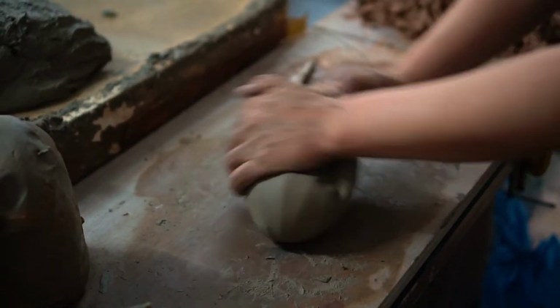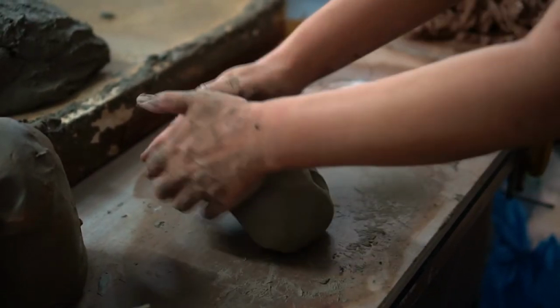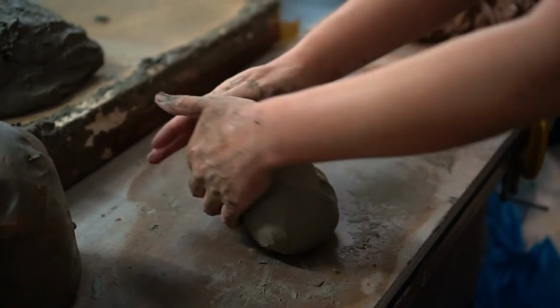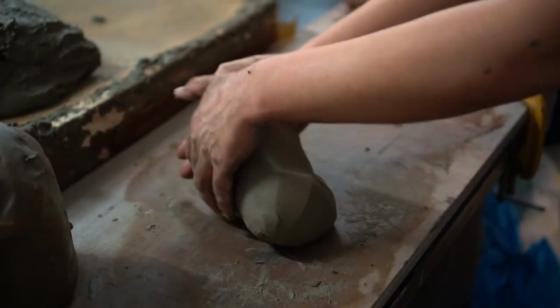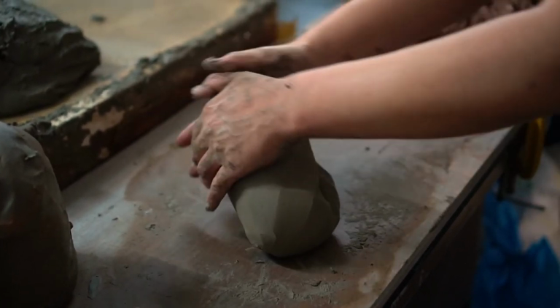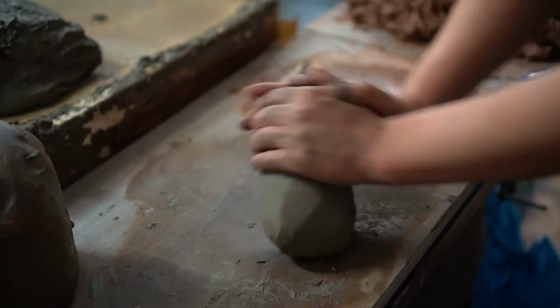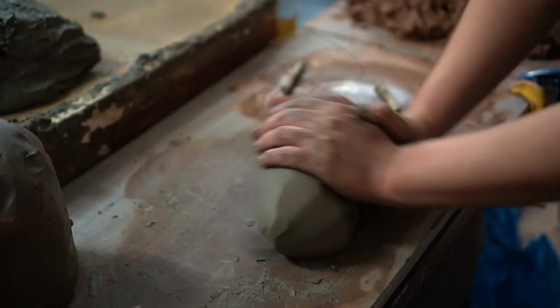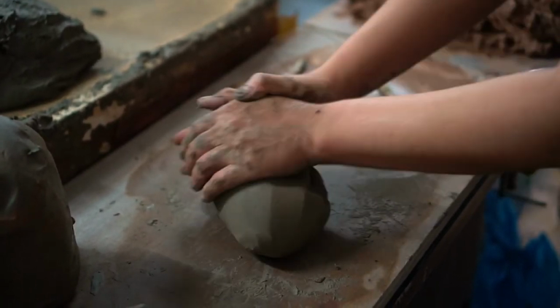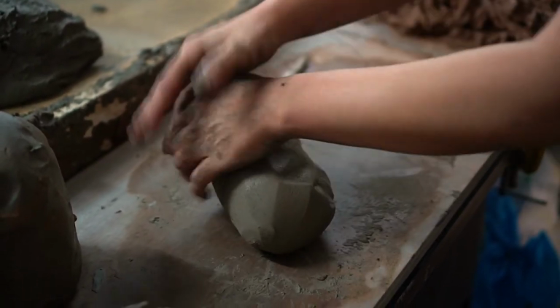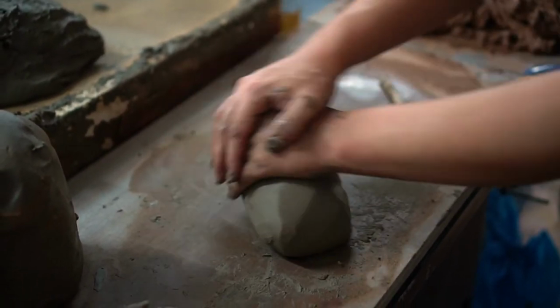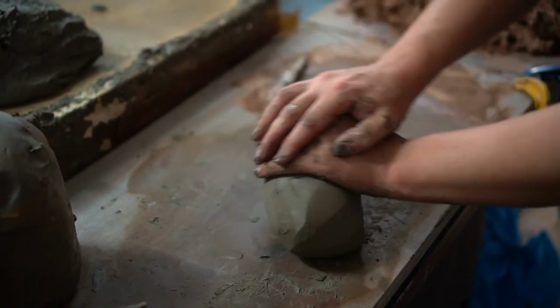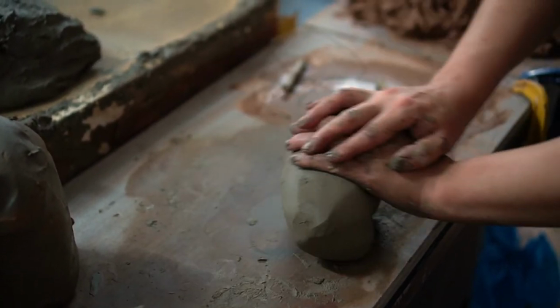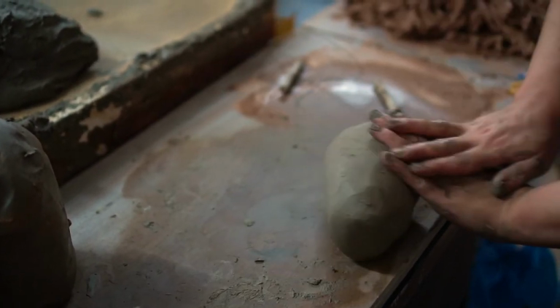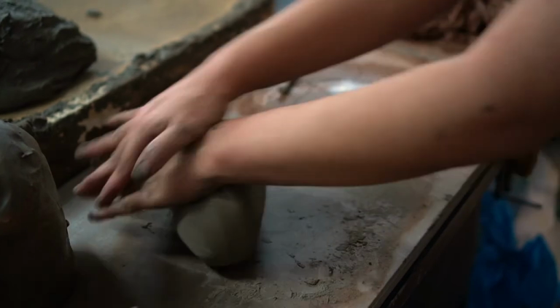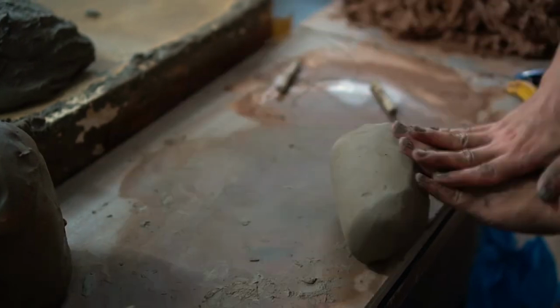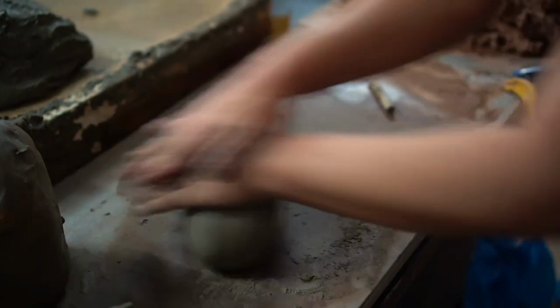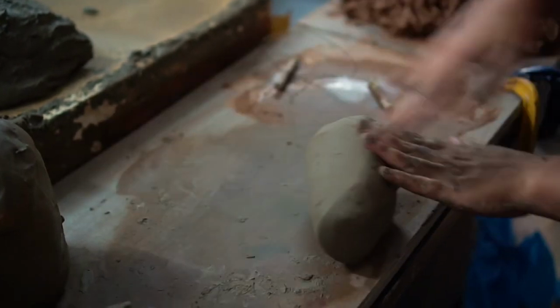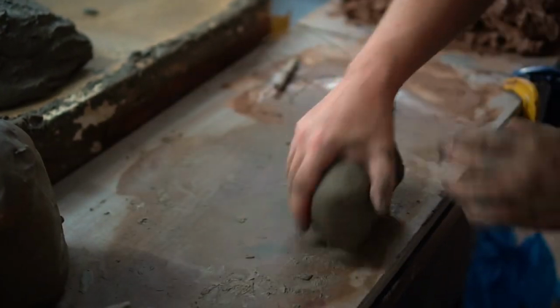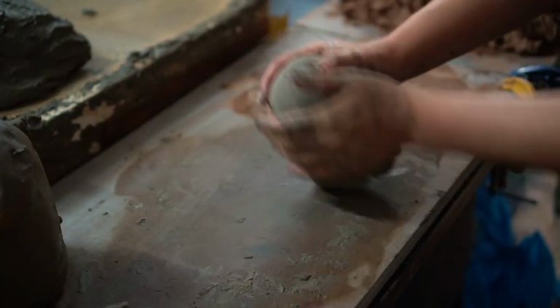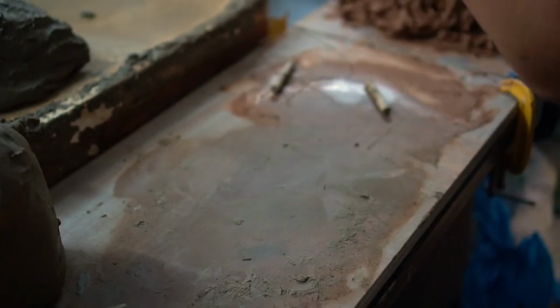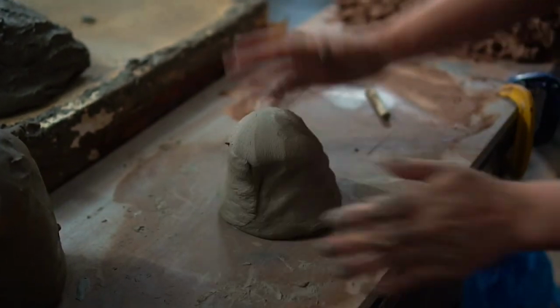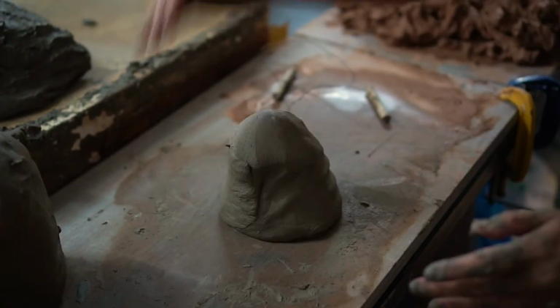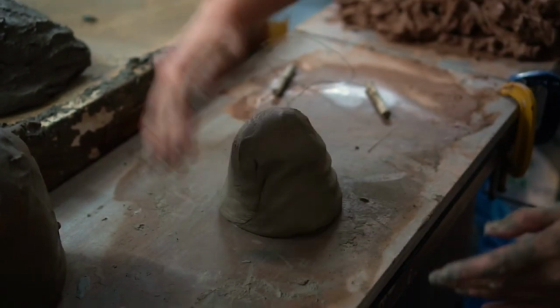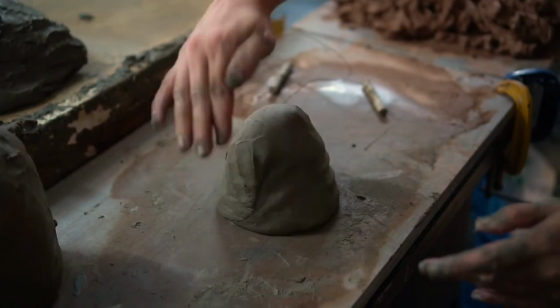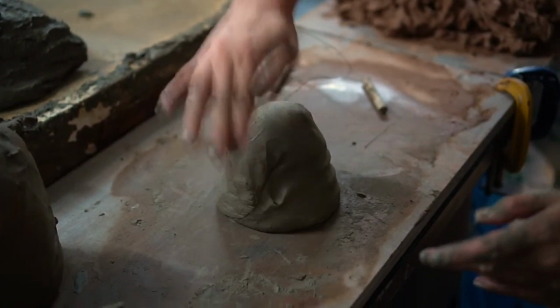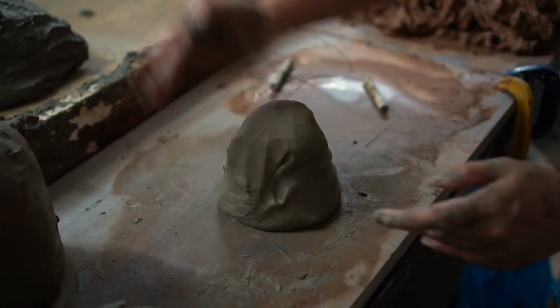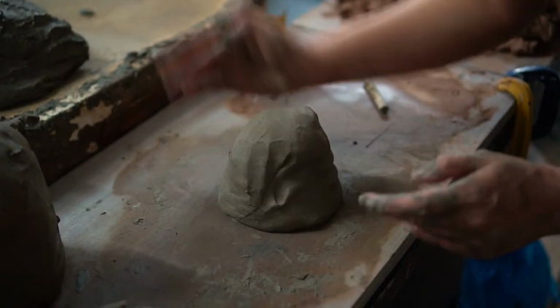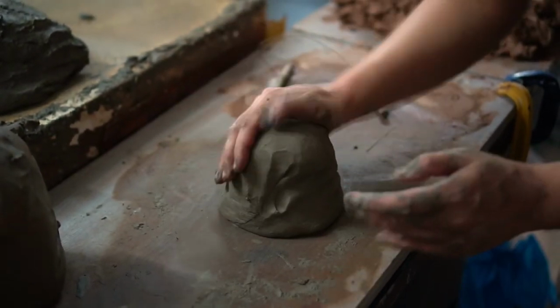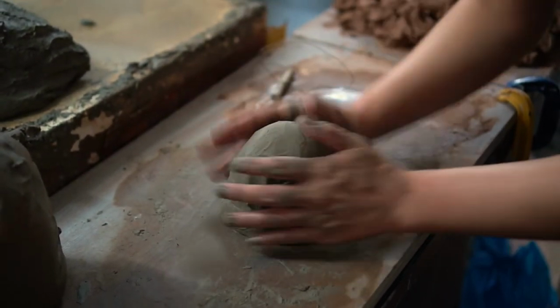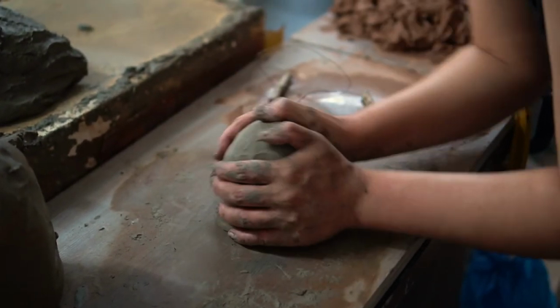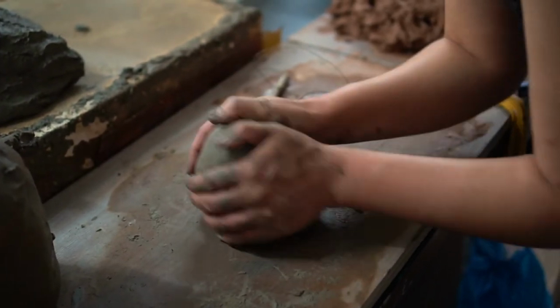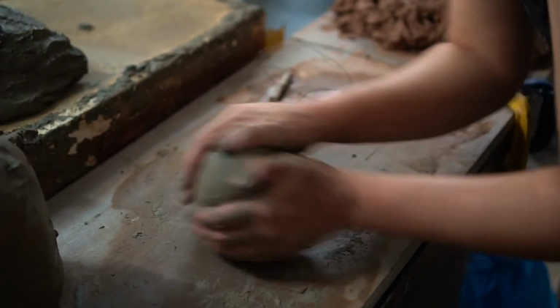I then roll it out to compress the clay into one block and slam it down. Now your clay is ready to use.